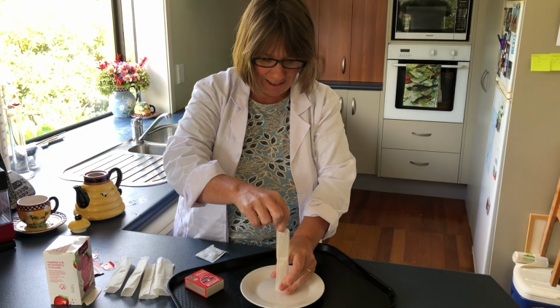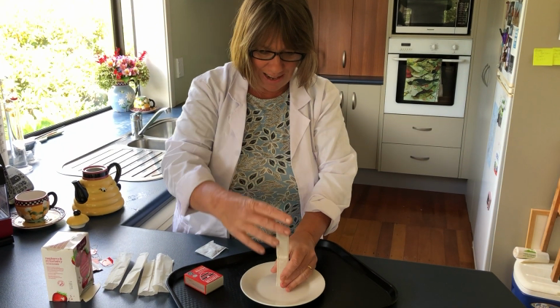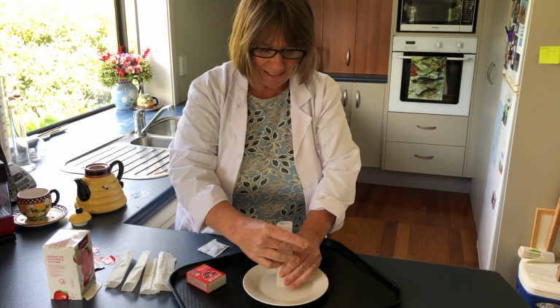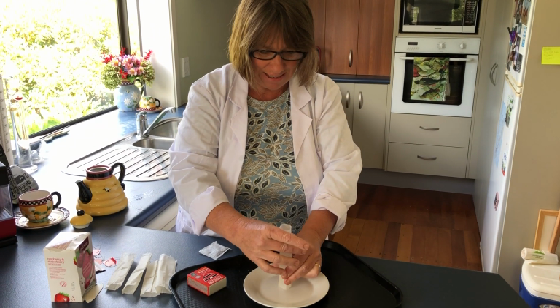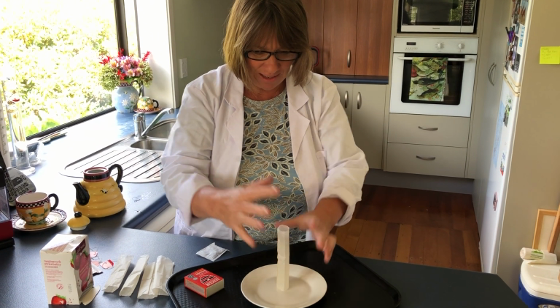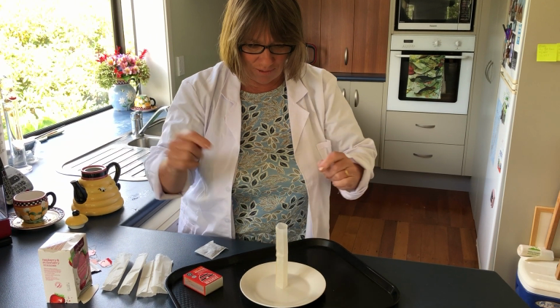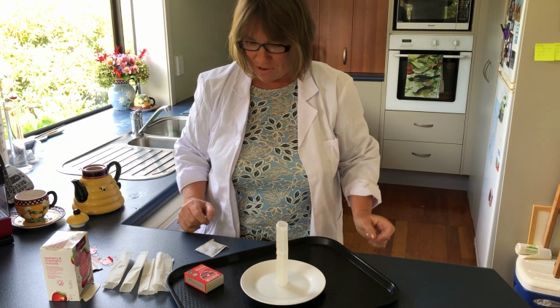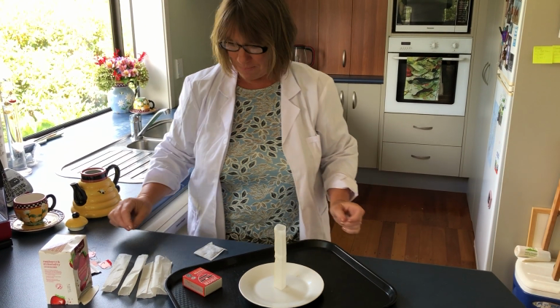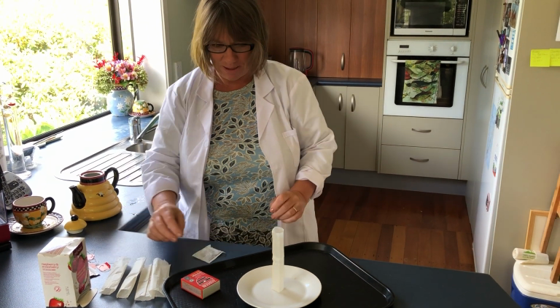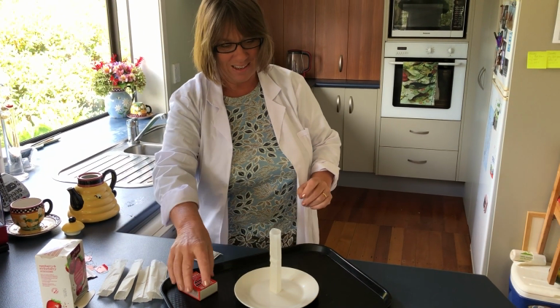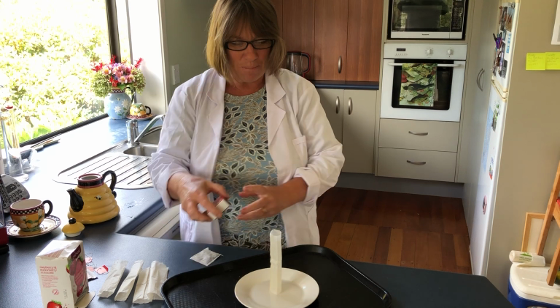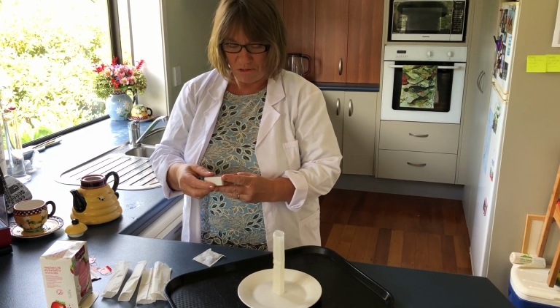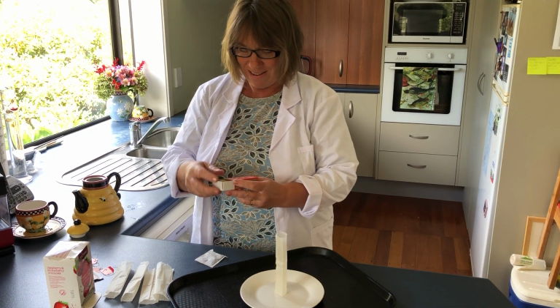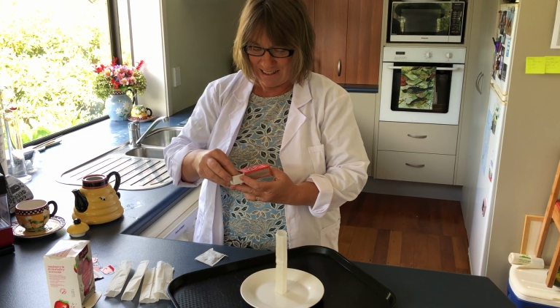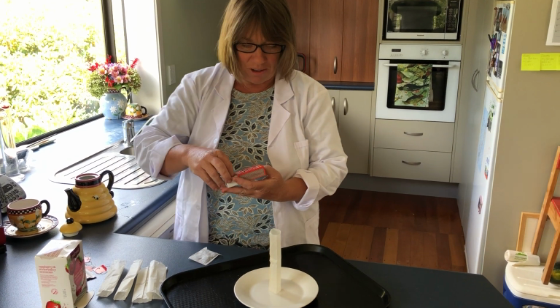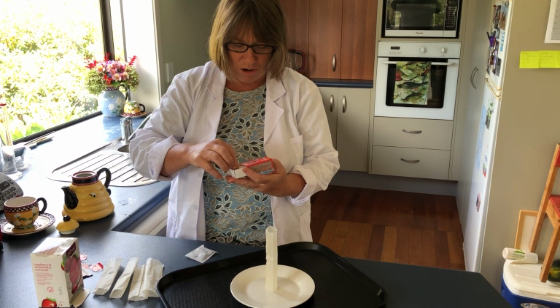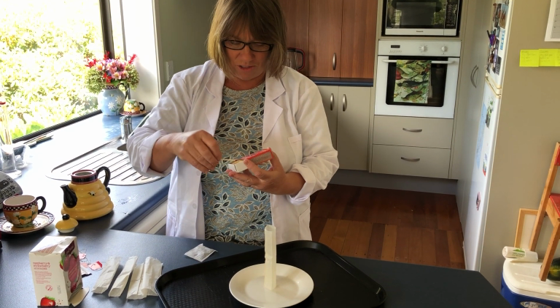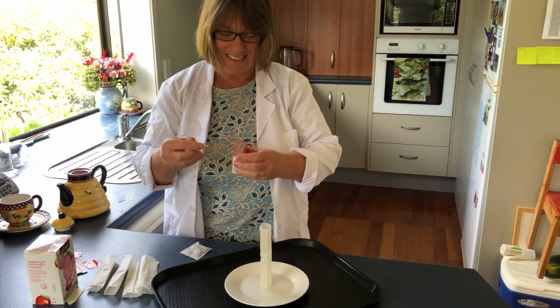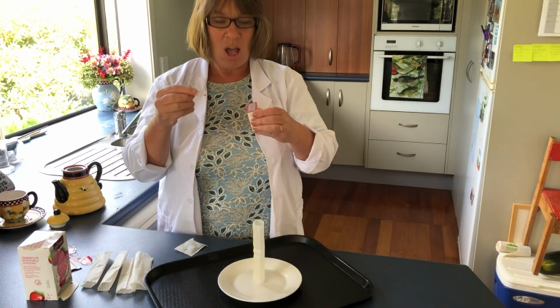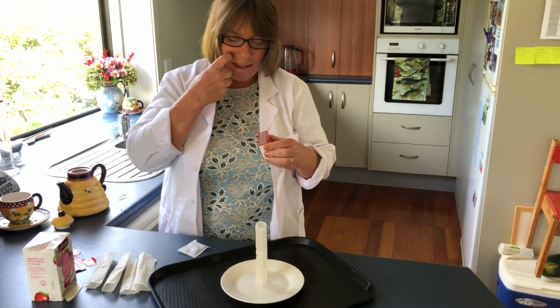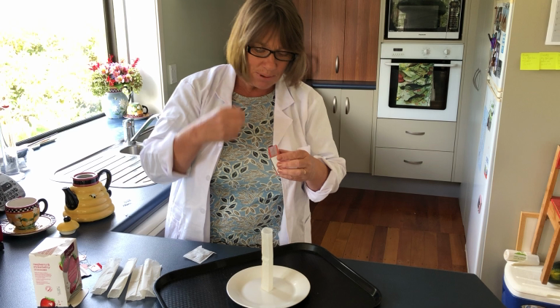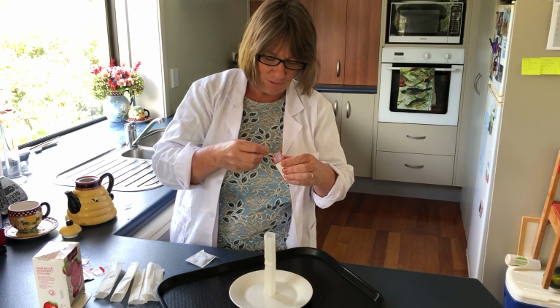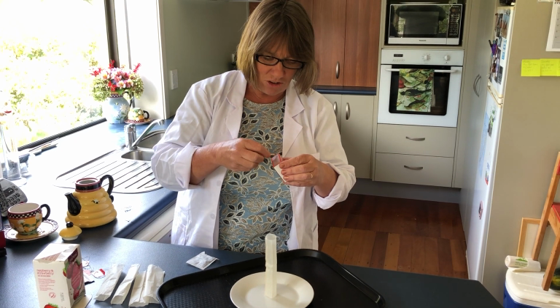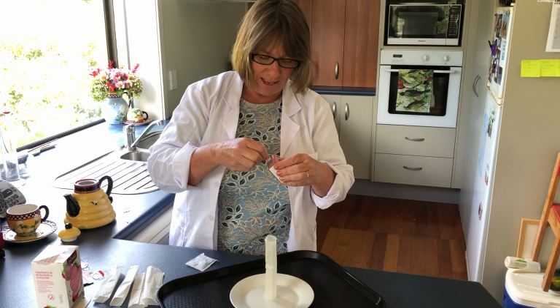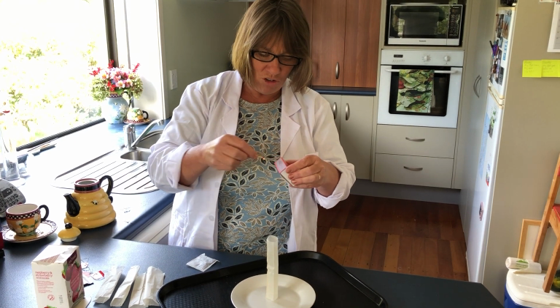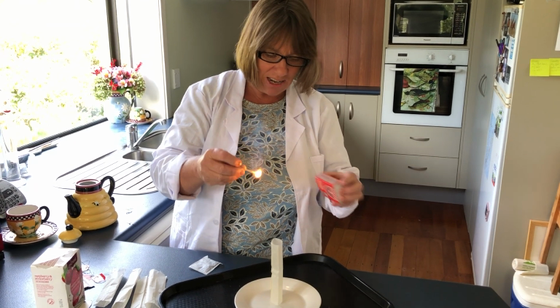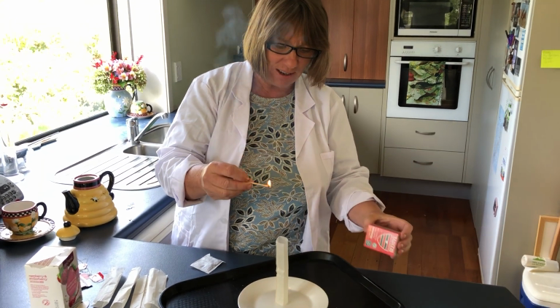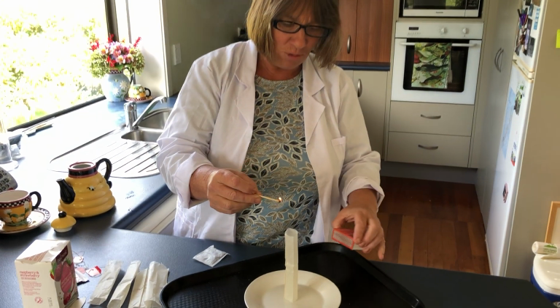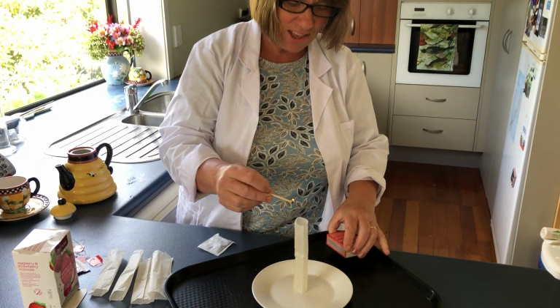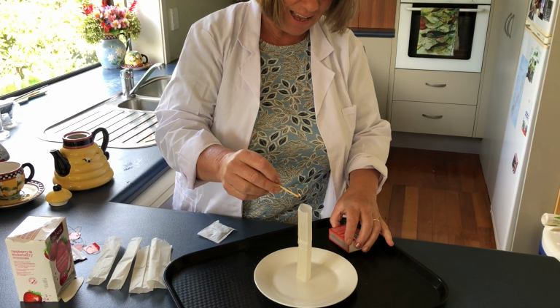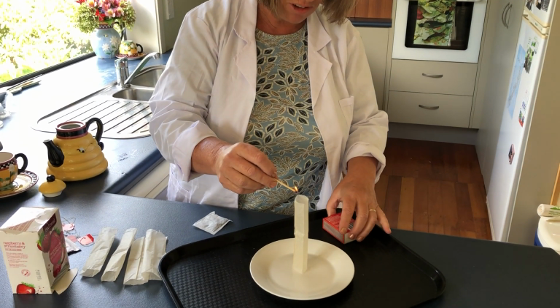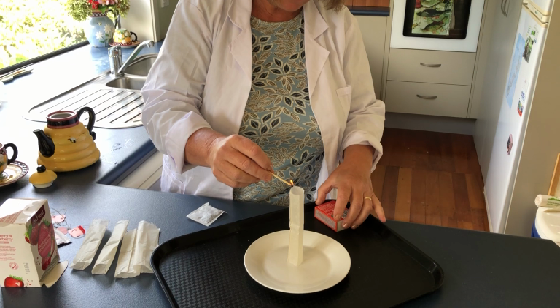Now we've got a lovely cylinder here with a very, very fine paper. What we'll do is light it — kids, you might want to get a grown-up to do this part. We'll light it up from the top and watch what's going to happen. I want you thinking: hey, what's going on here?